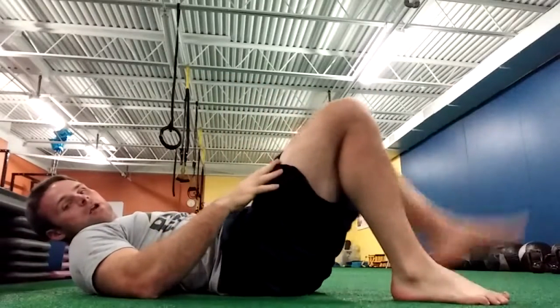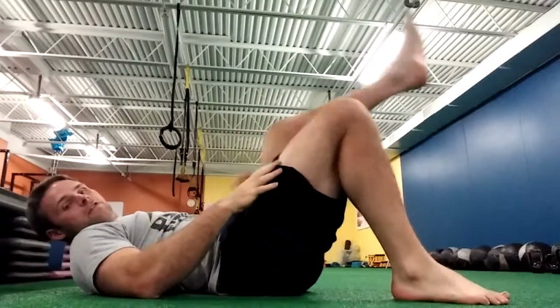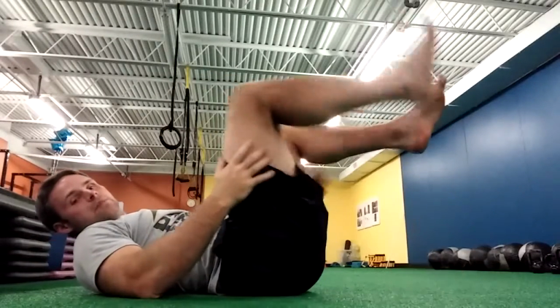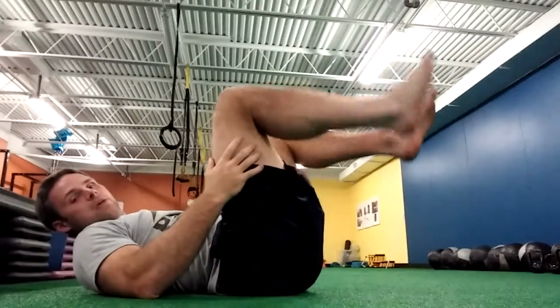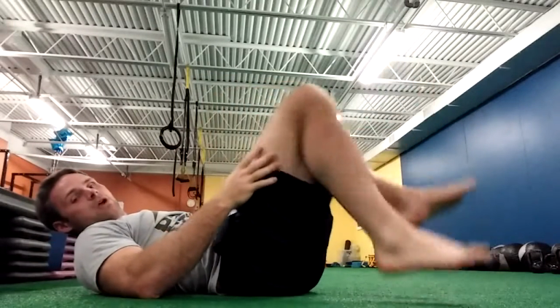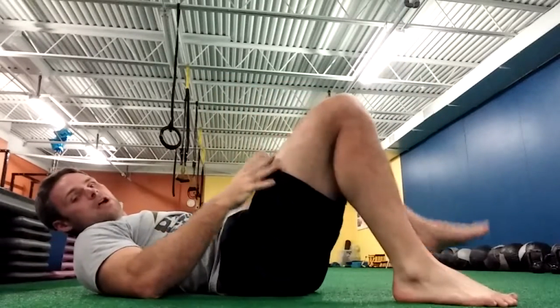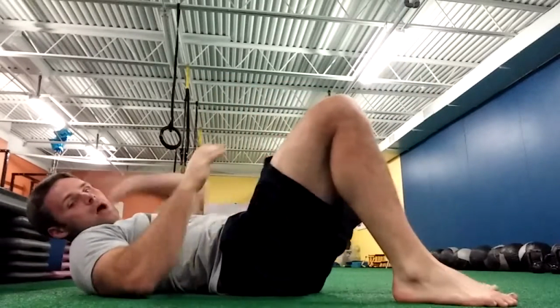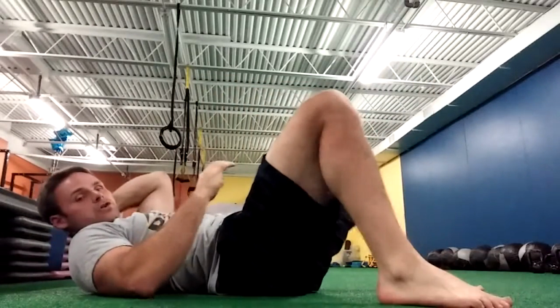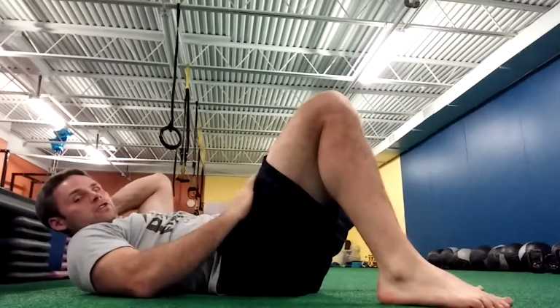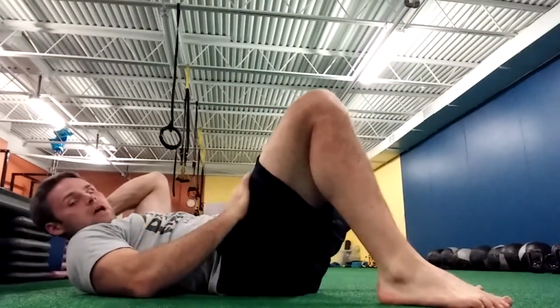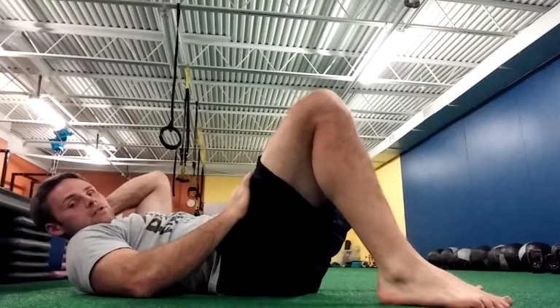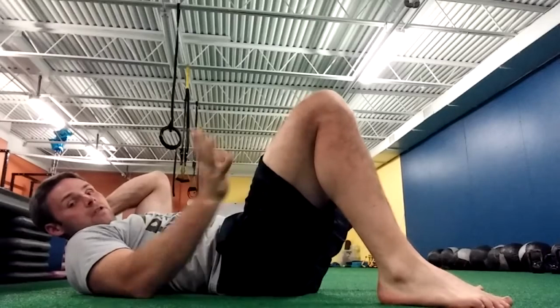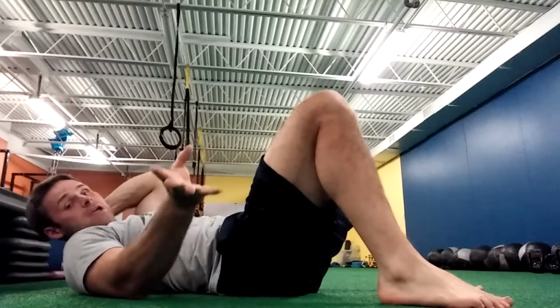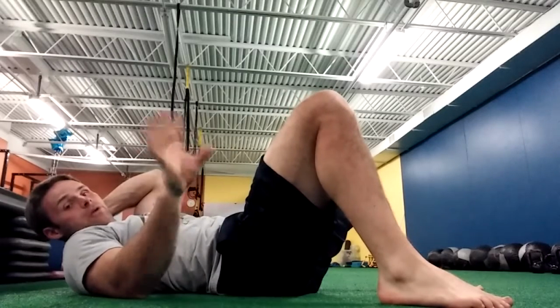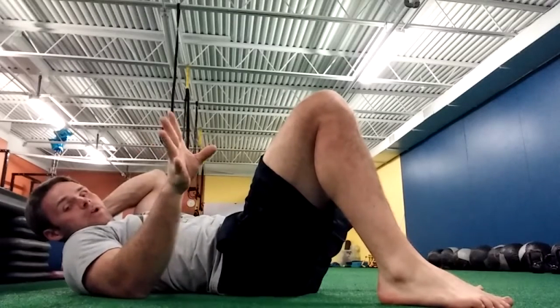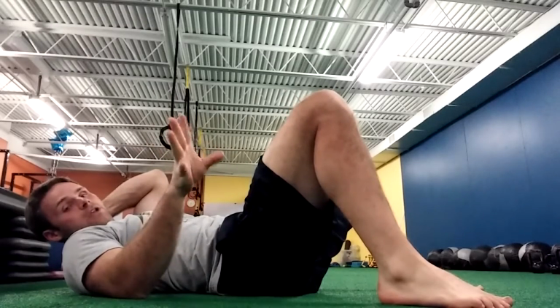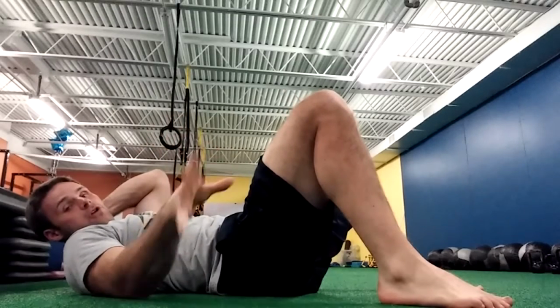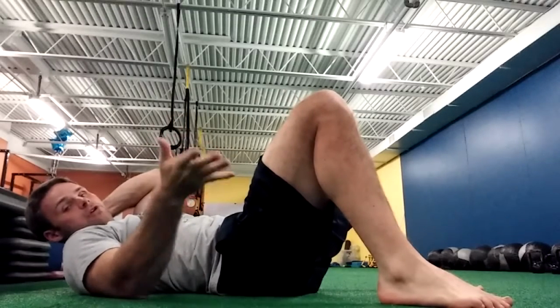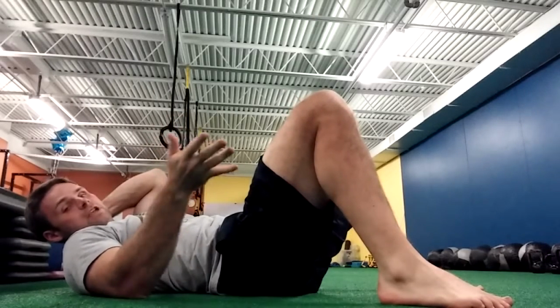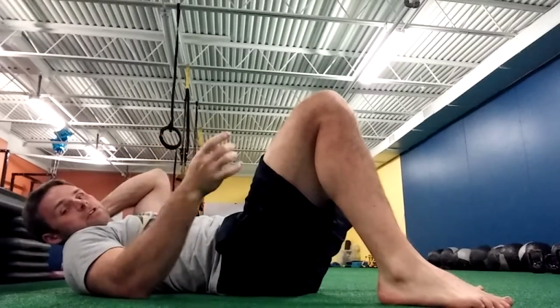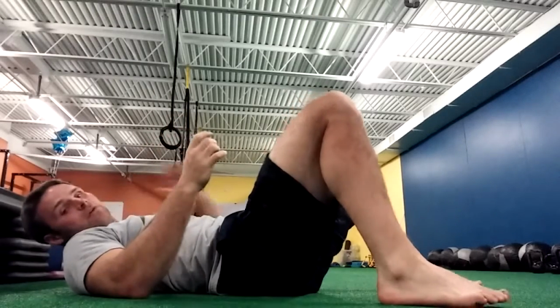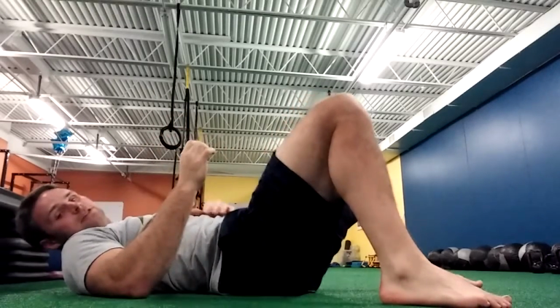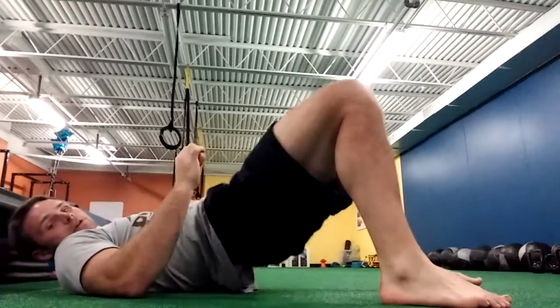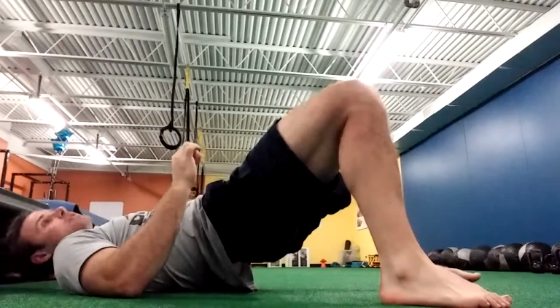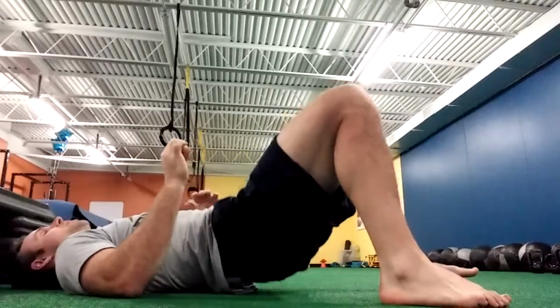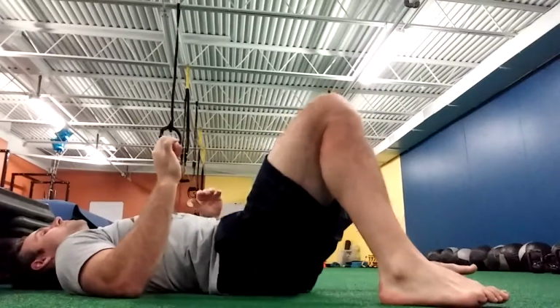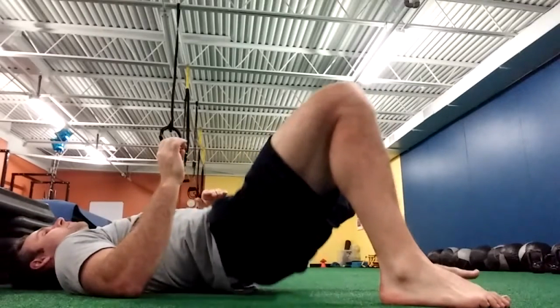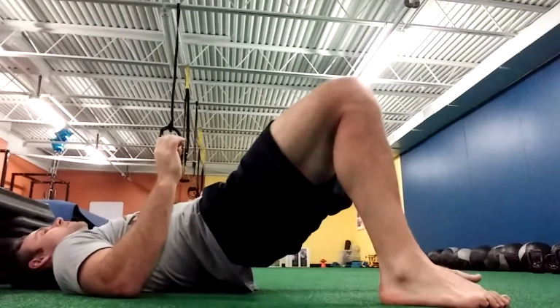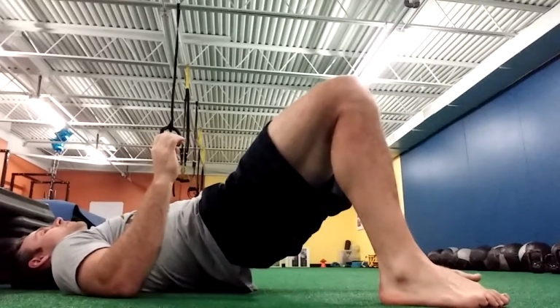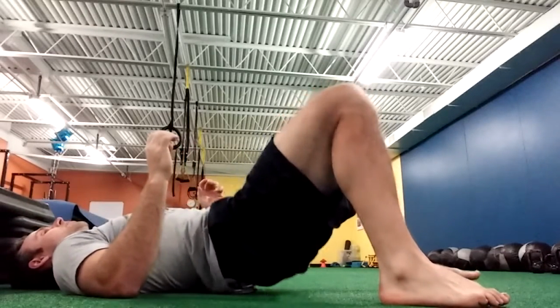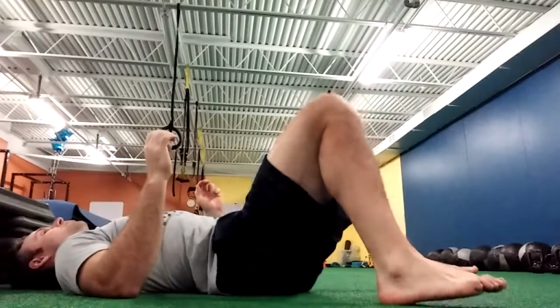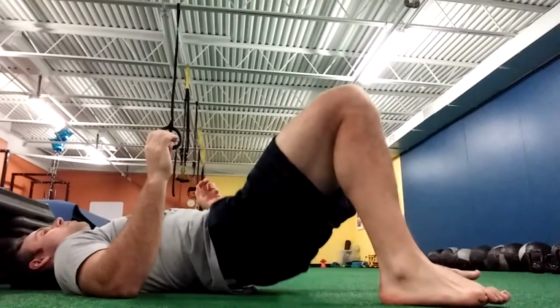Now if you feel this in your hamstring or in your quad, I want you to move to two legs. That will probably happen if you're new and you fatigue easily. With this modification, just push up on two legs — it's going to give you a little bit more support.